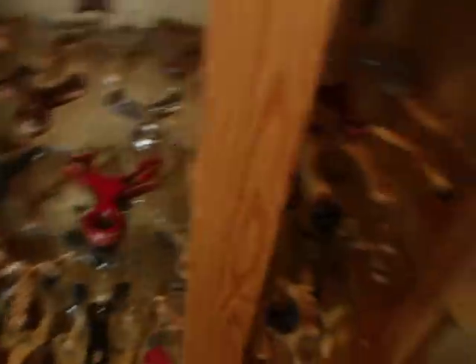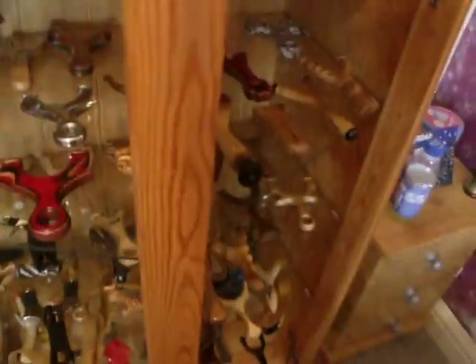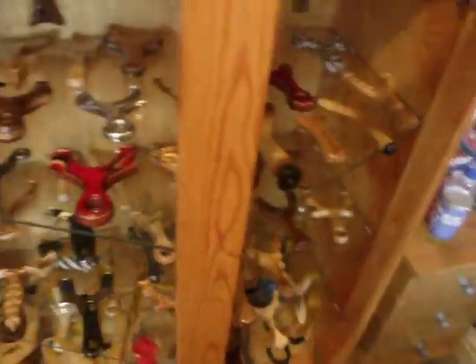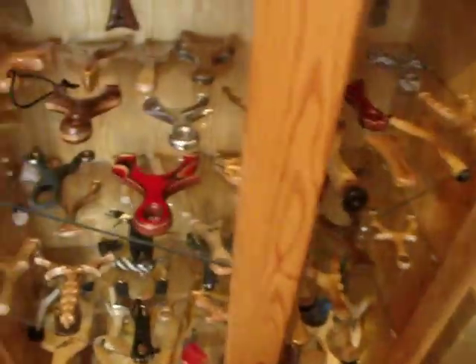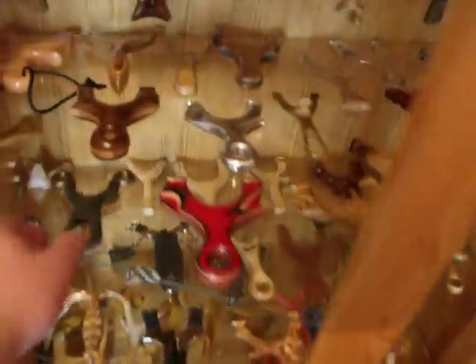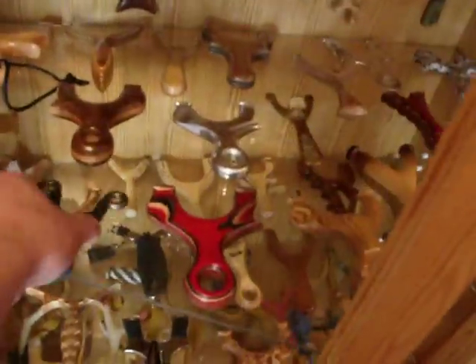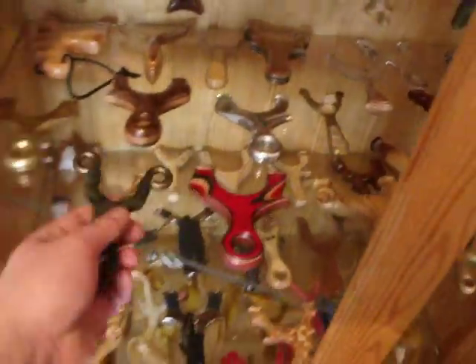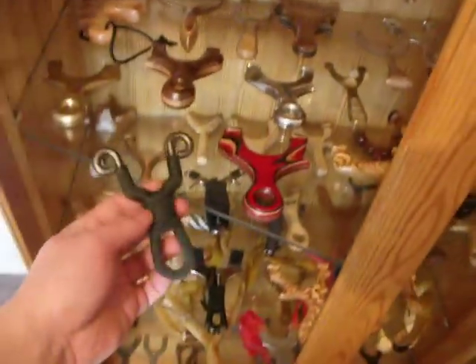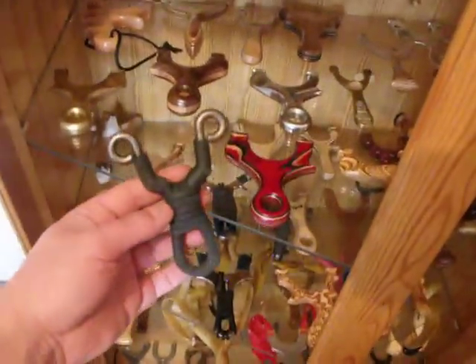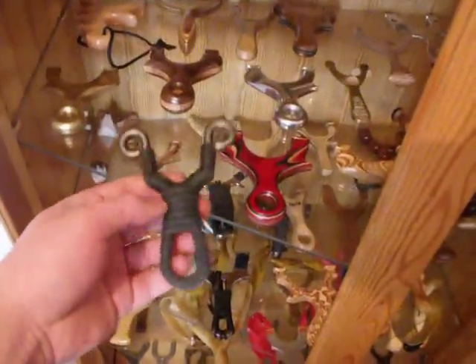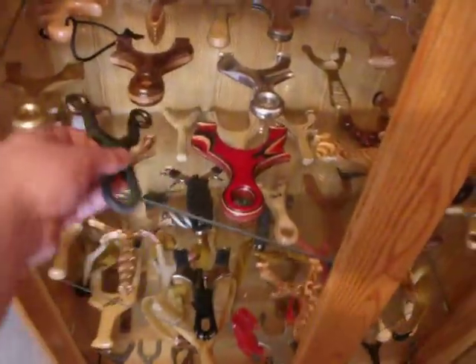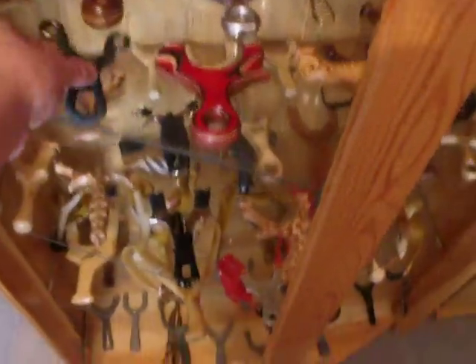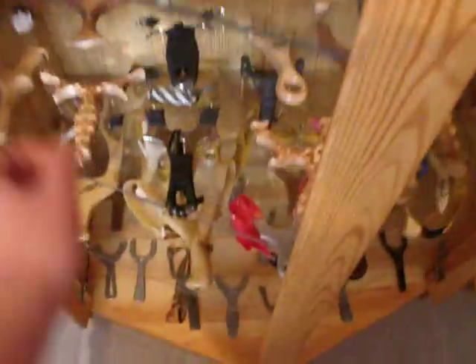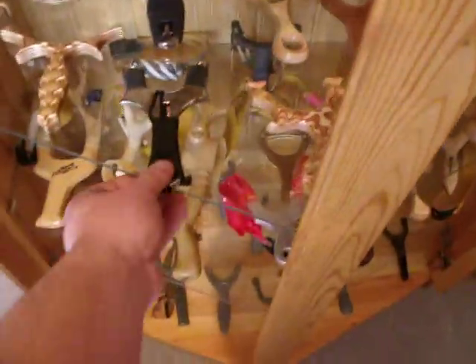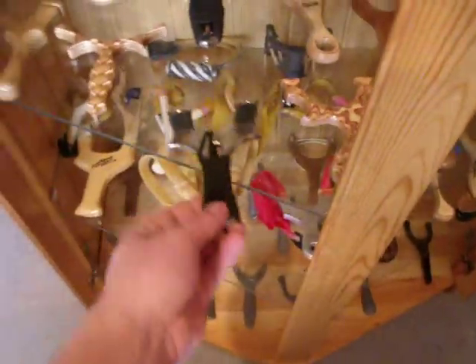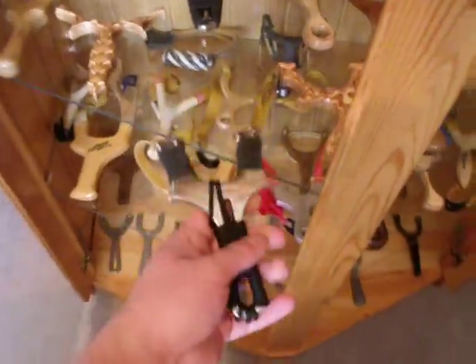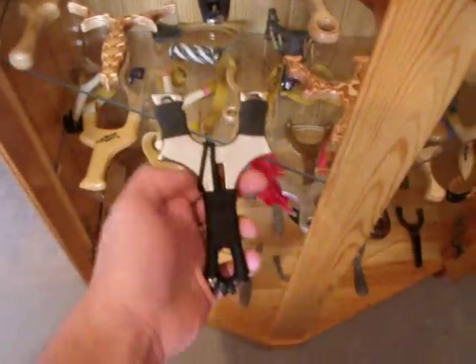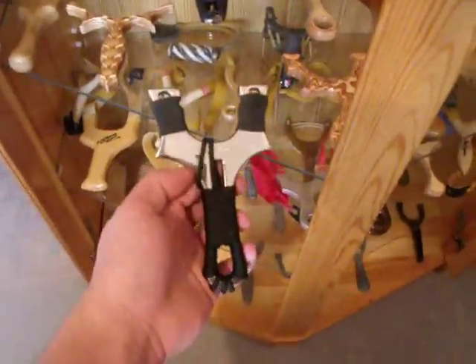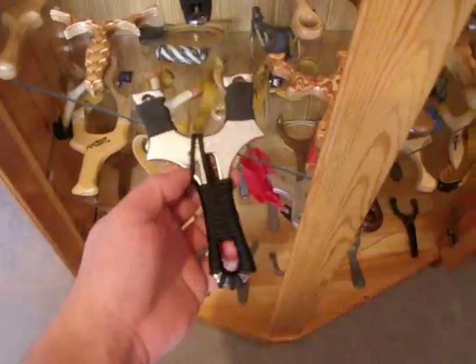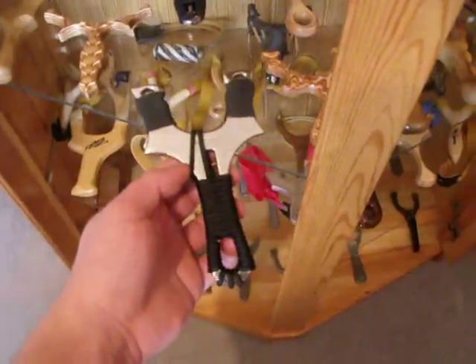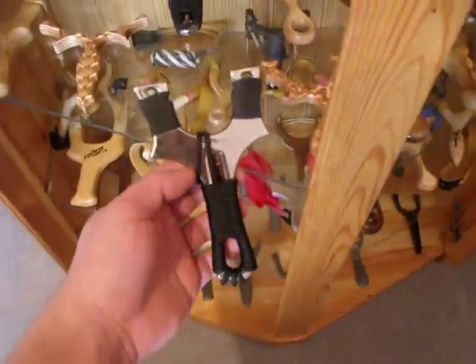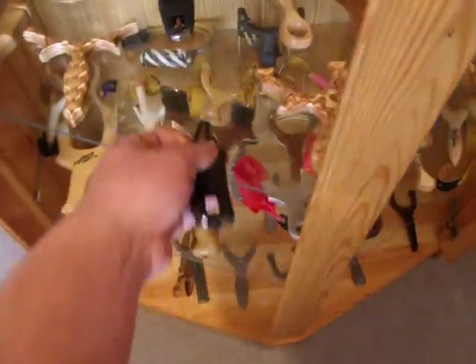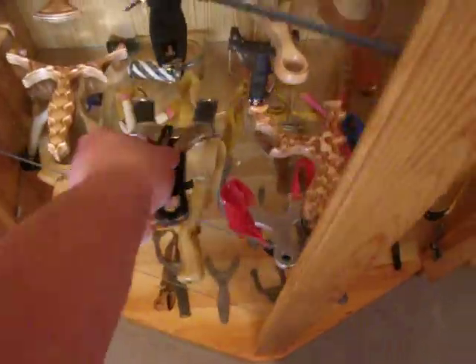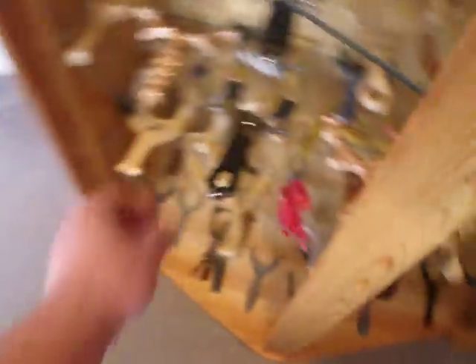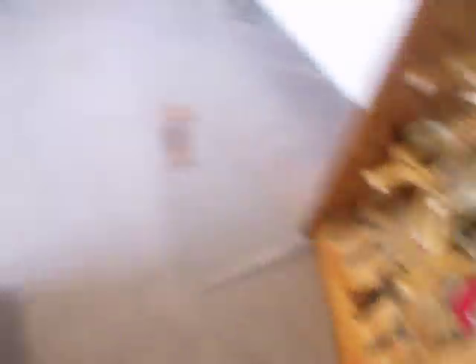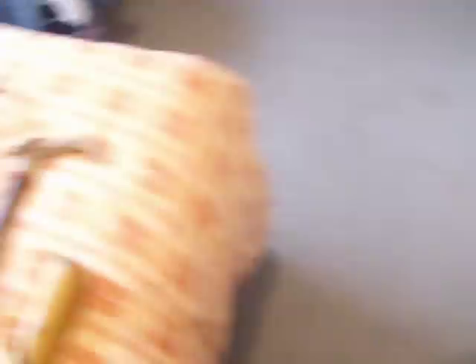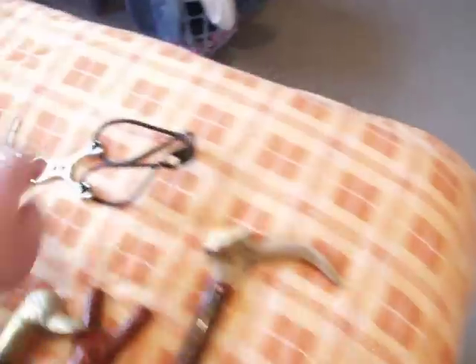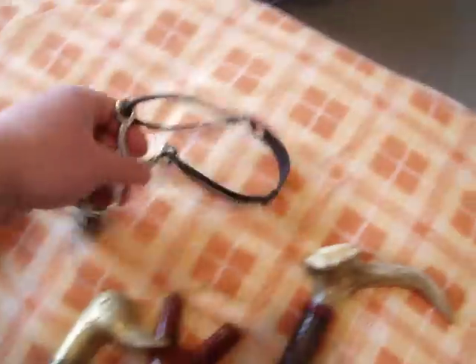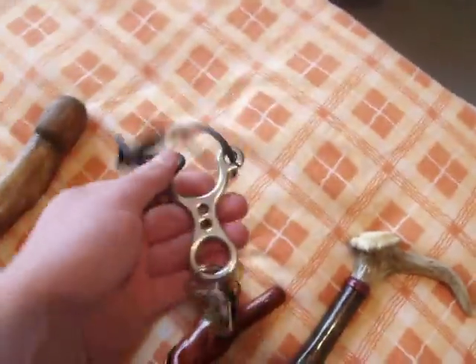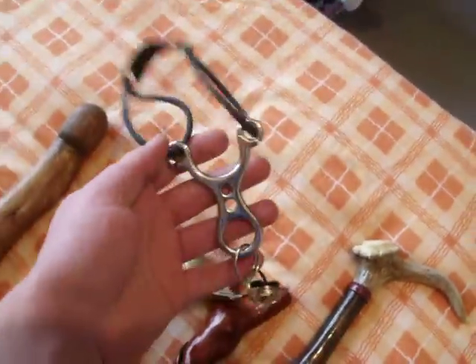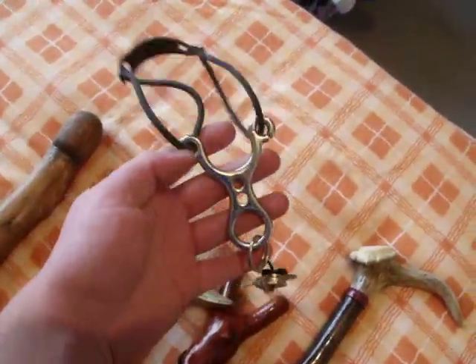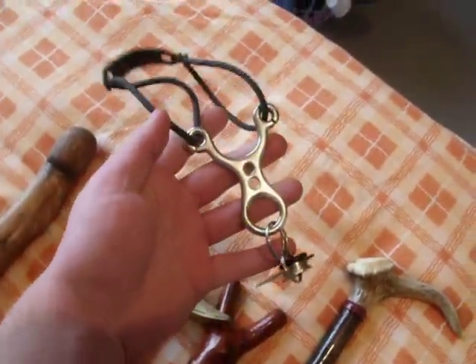First, catapult related things — these Dankung types, the Dankung Owl I believe, and also this little keyring one that I did a trade.